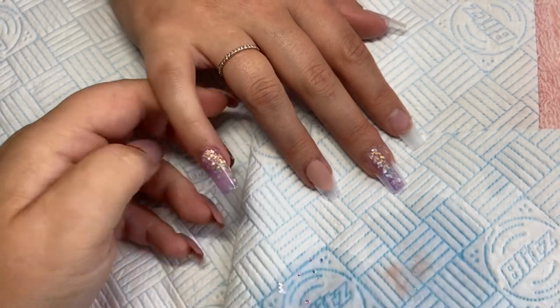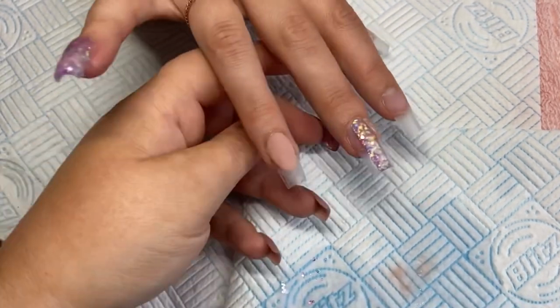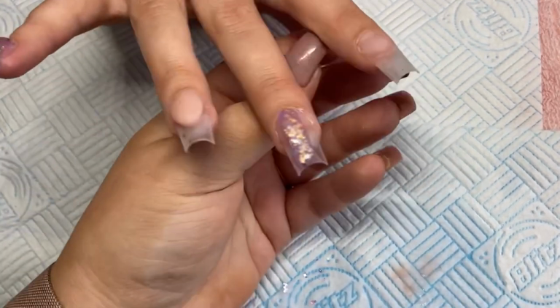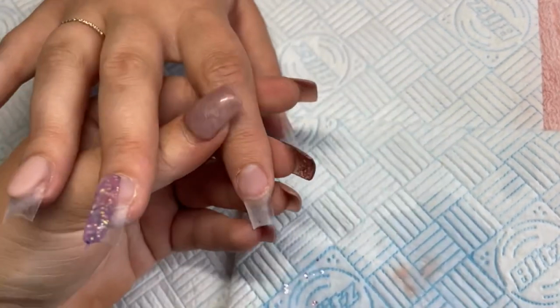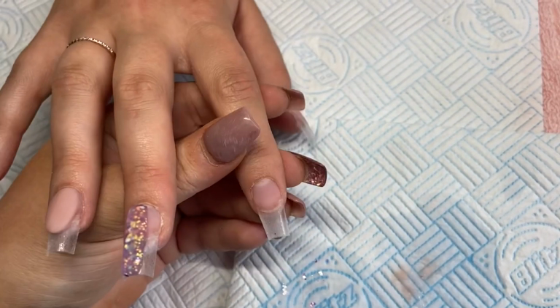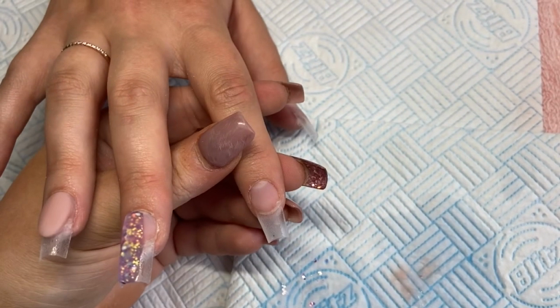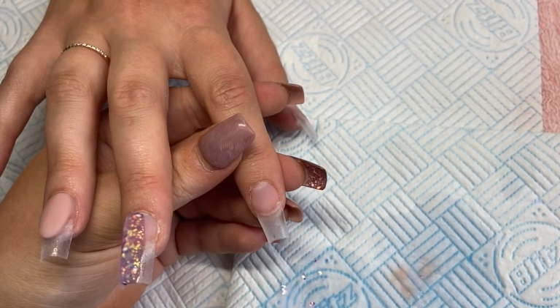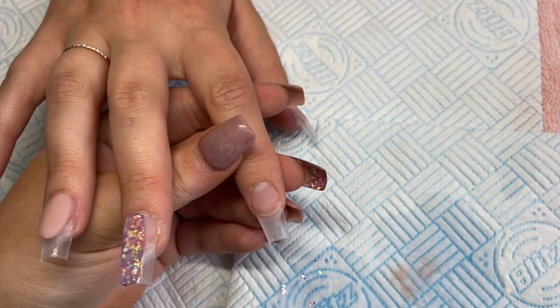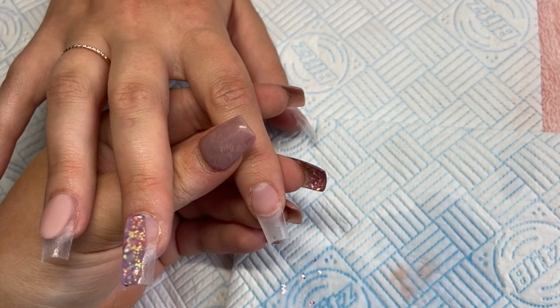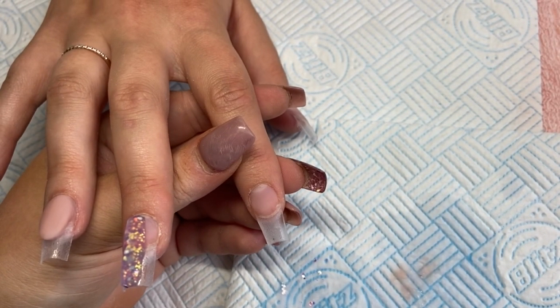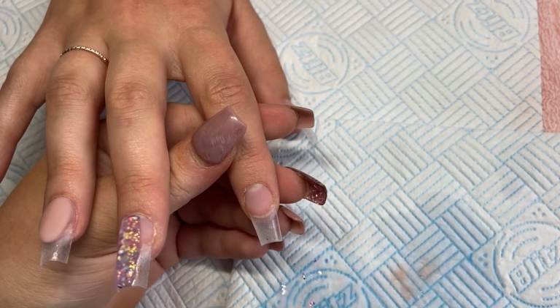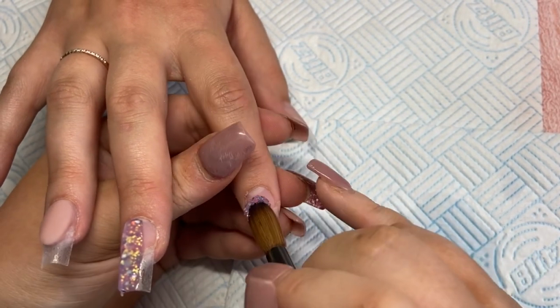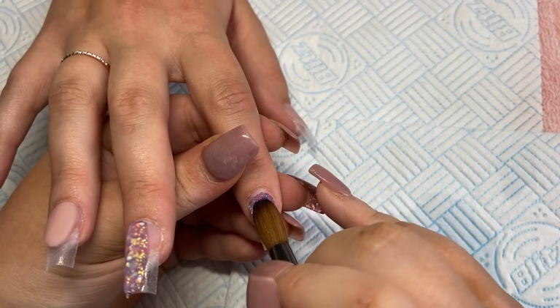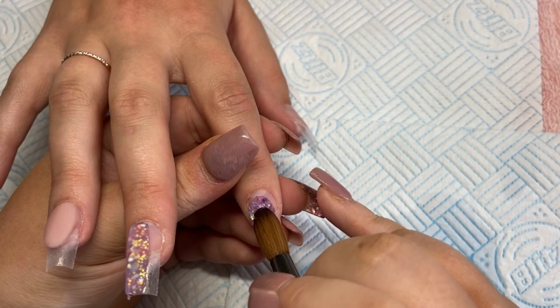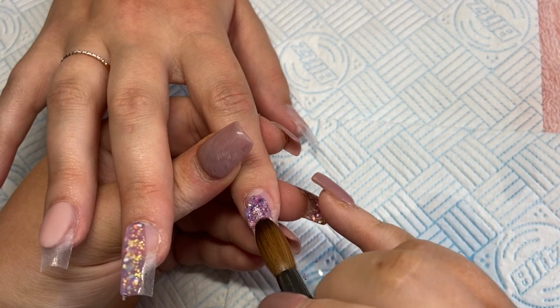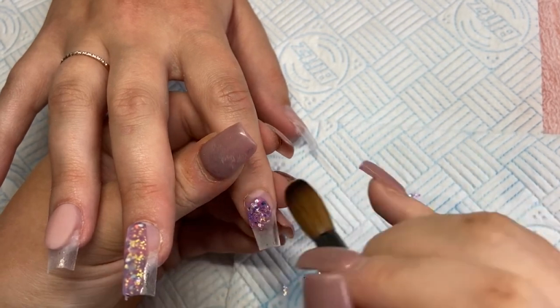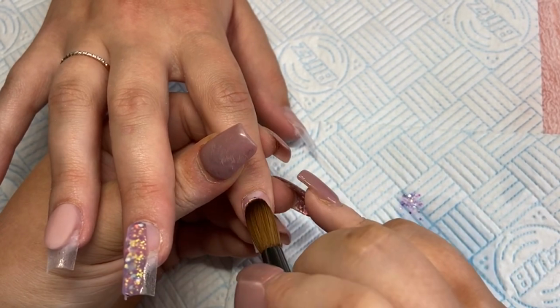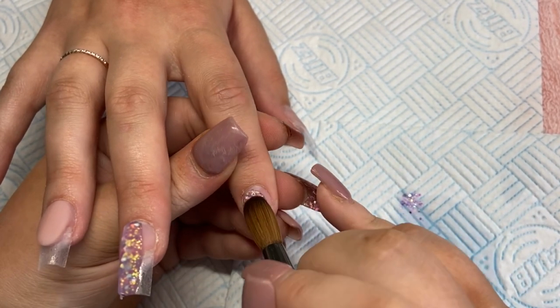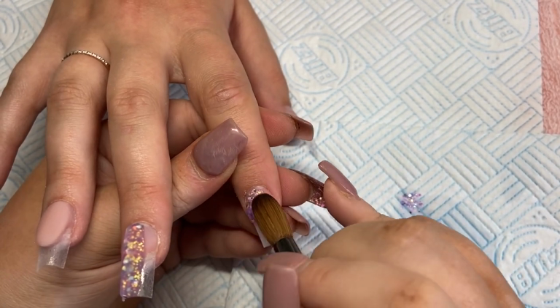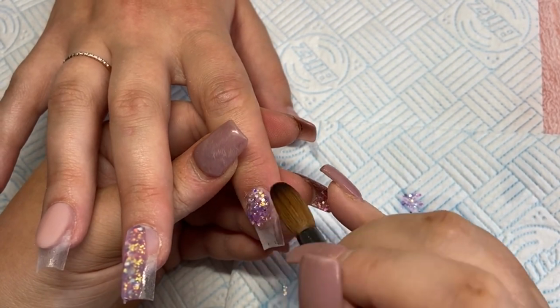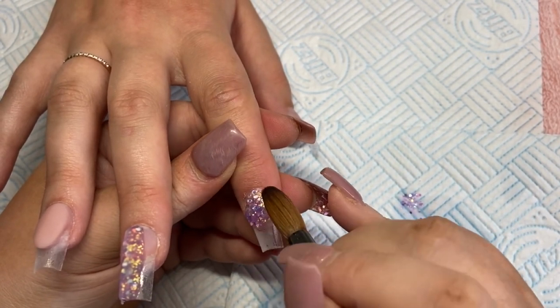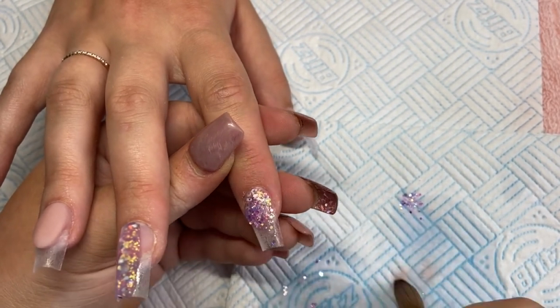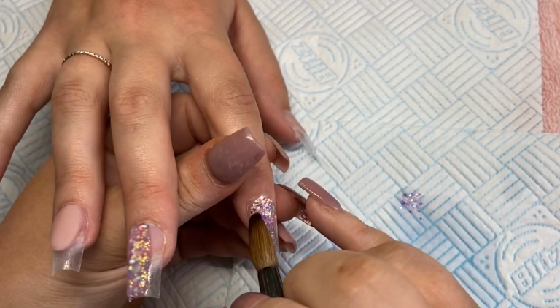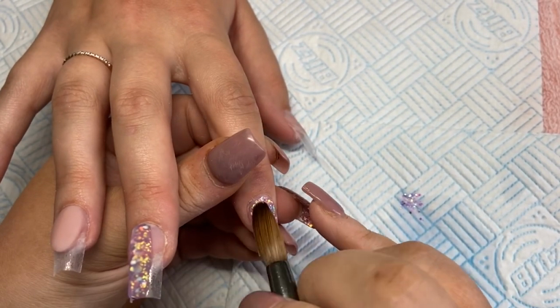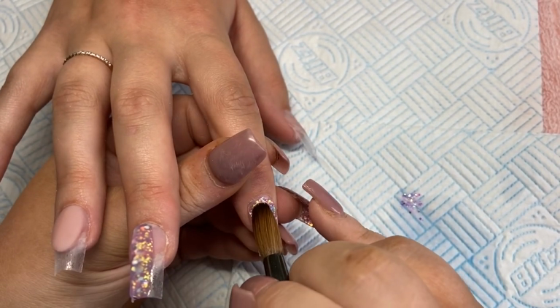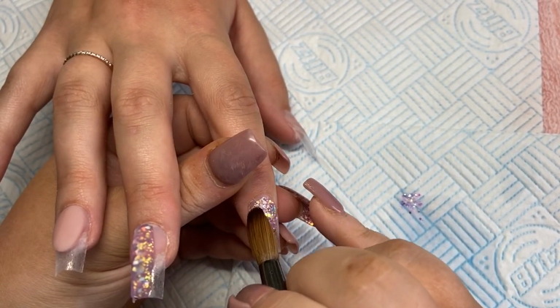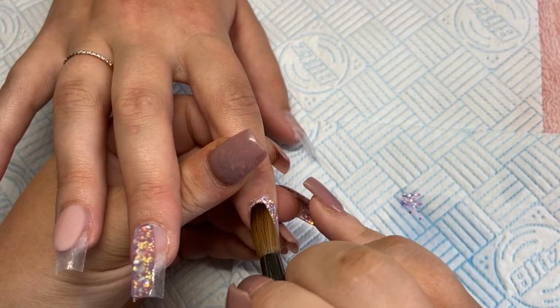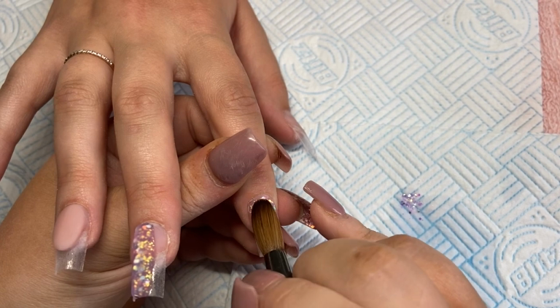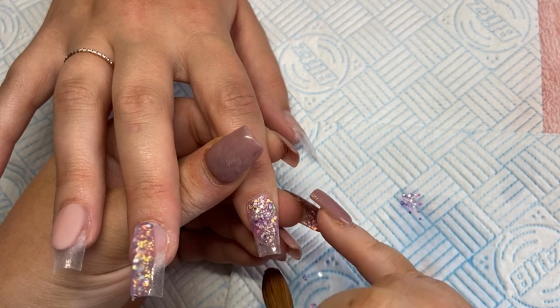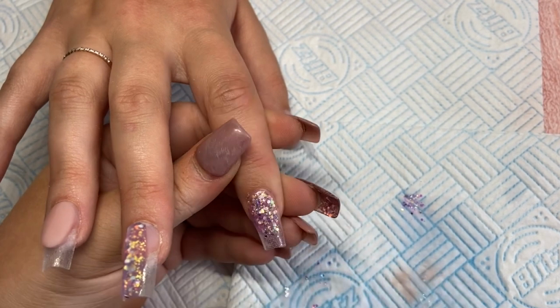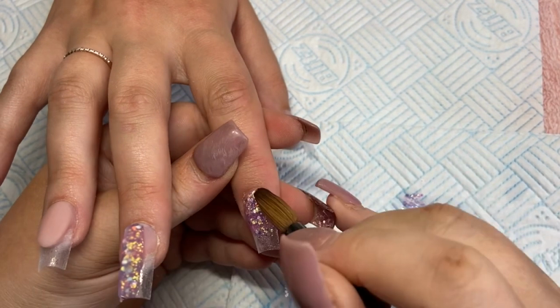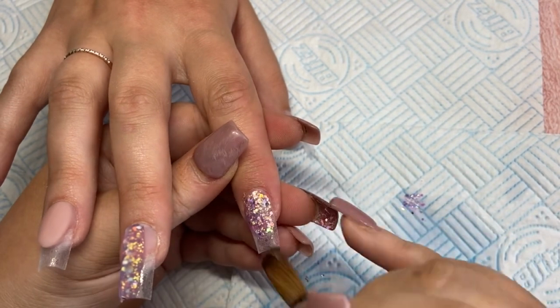So I've just capped that whole finger. And this finger again I think is just all glitter, just because it's just too beautiful not to be on all the fingers, let's be honest.